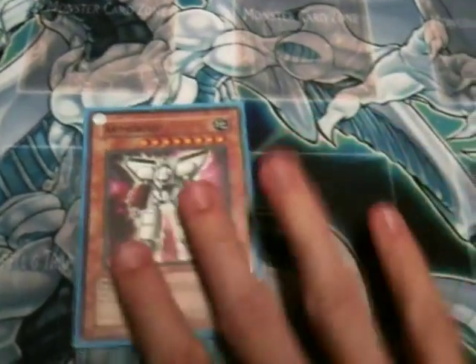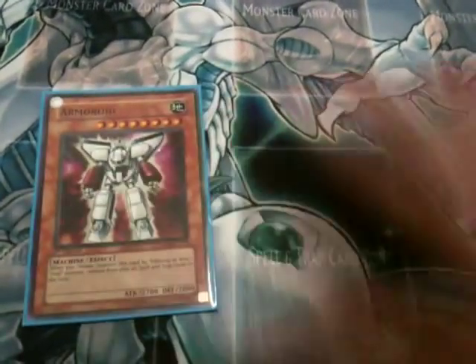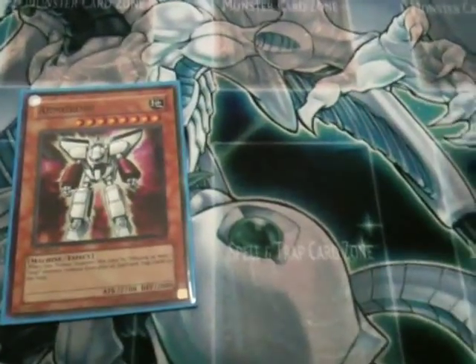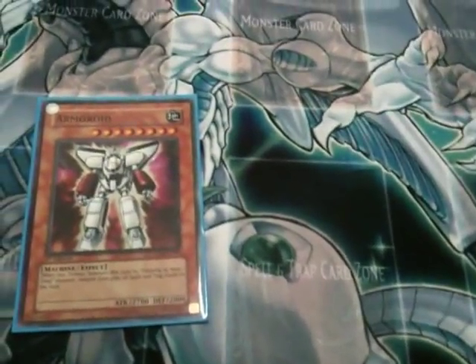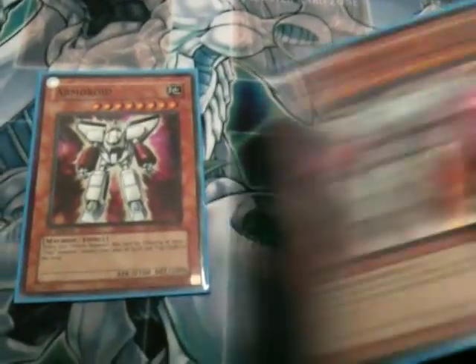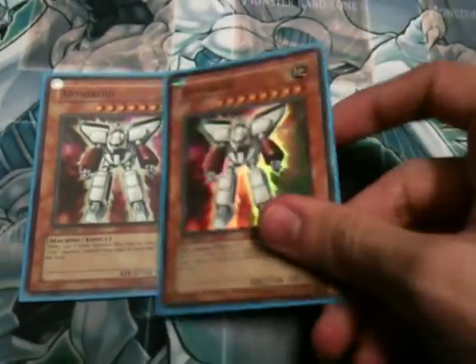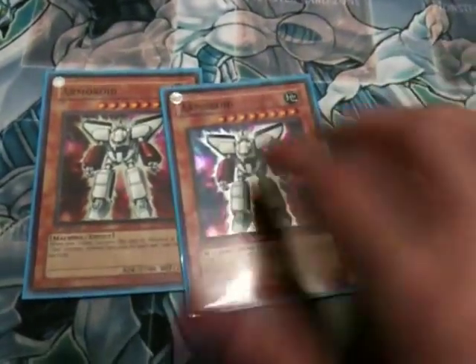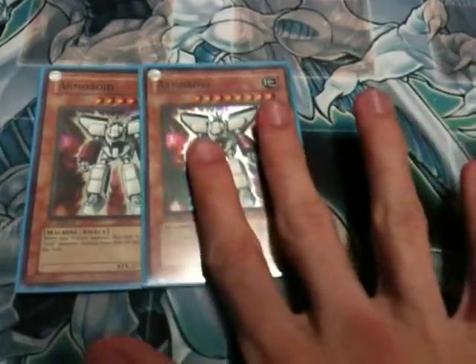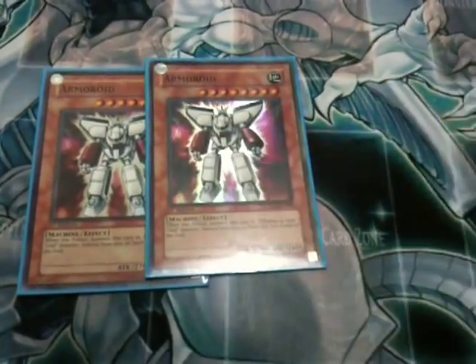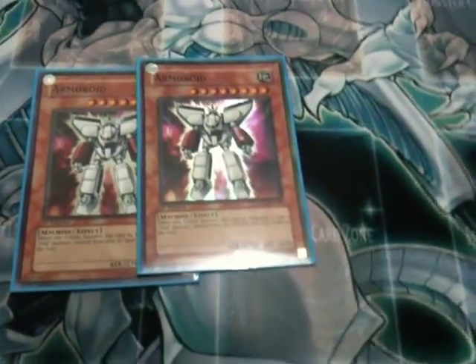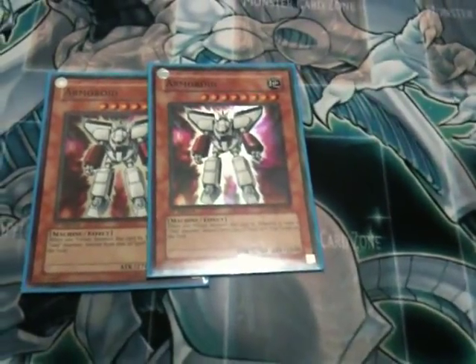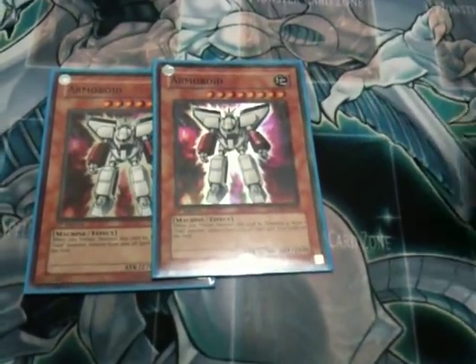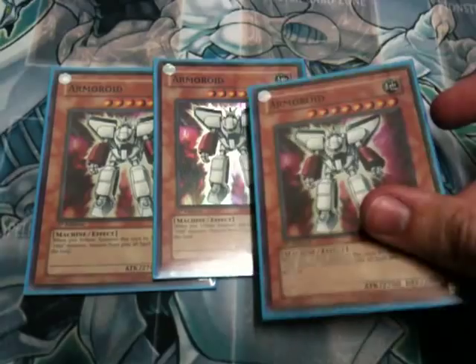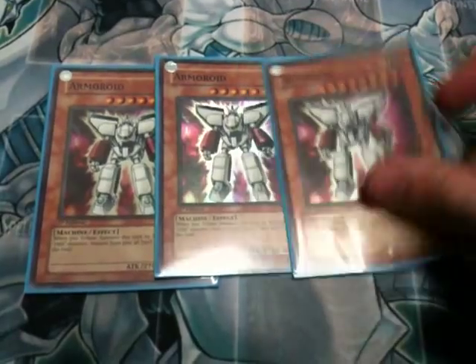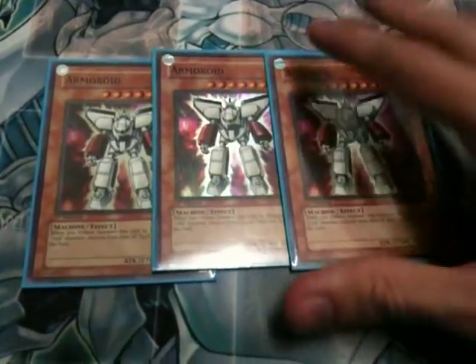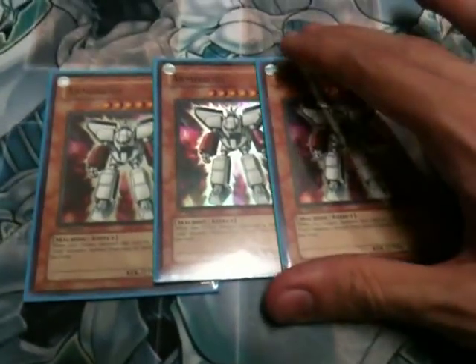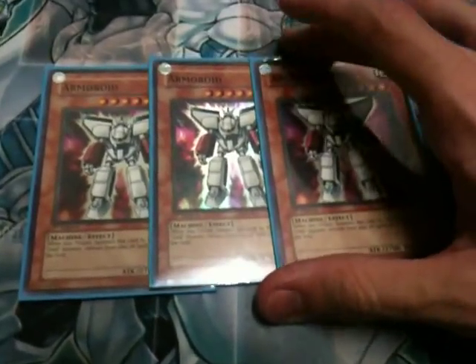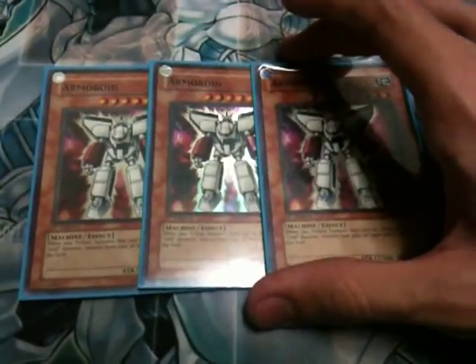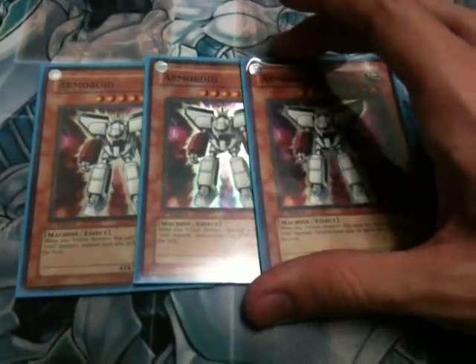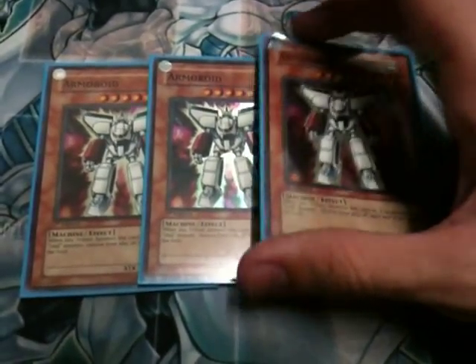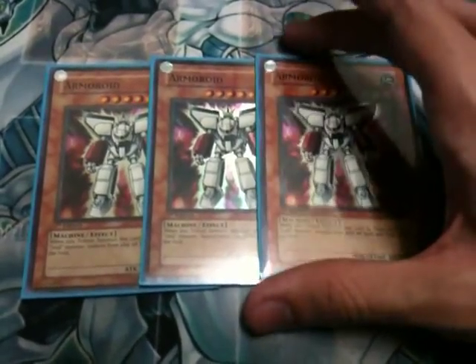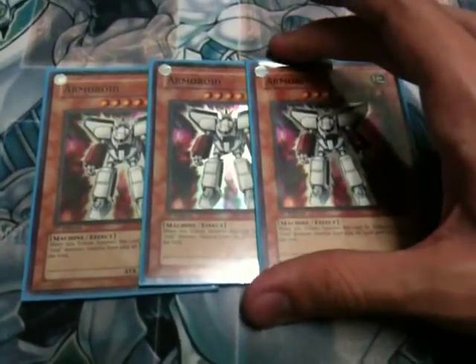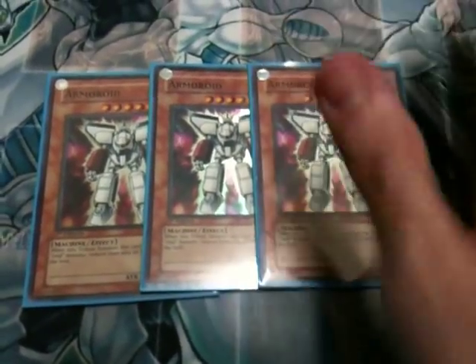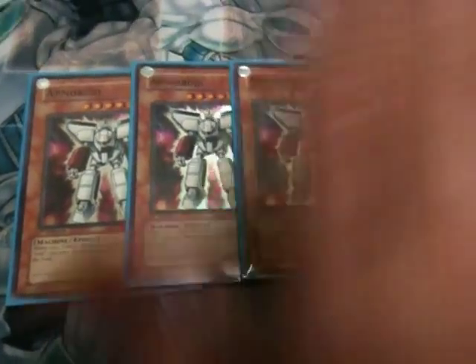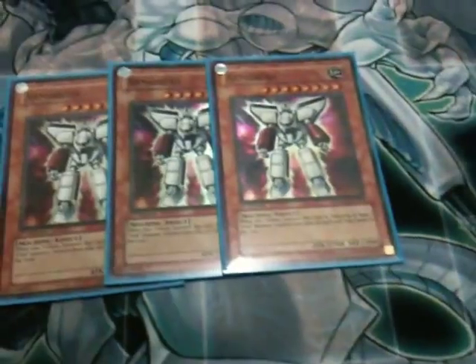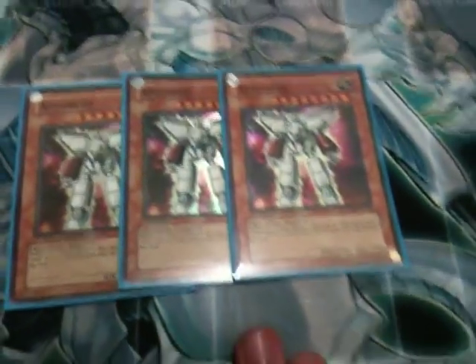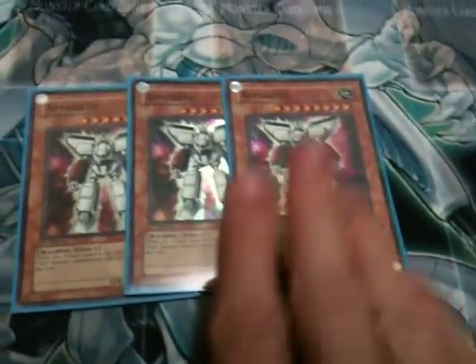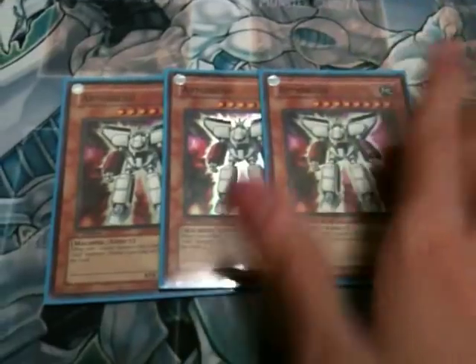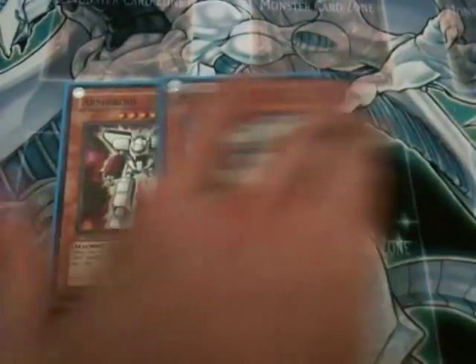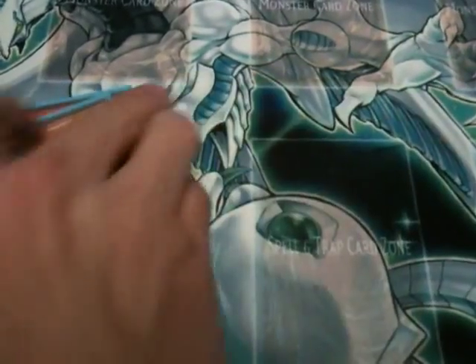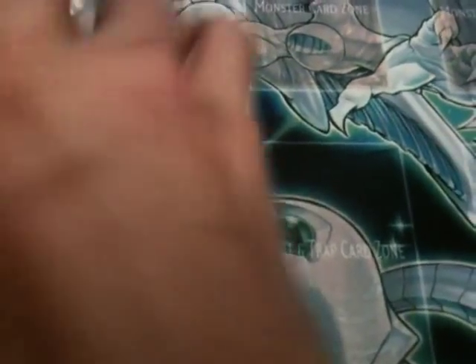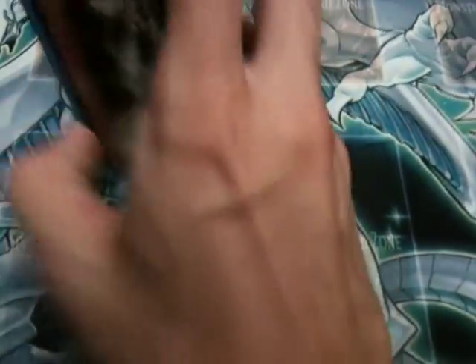Next up, we're on three Armoroid. These are the main beat sticks of the deck. They work each as a Heavy Storm, but they also work as targets for my Machina Fortress, which I'll get to in a bit. Three Armoroid — they're great cards for this deck.